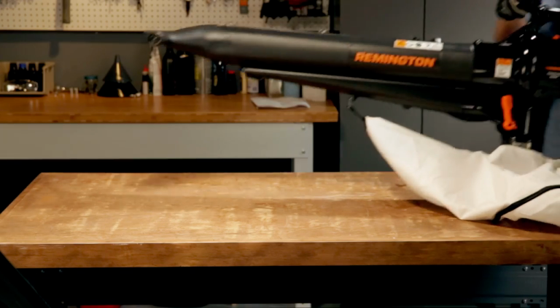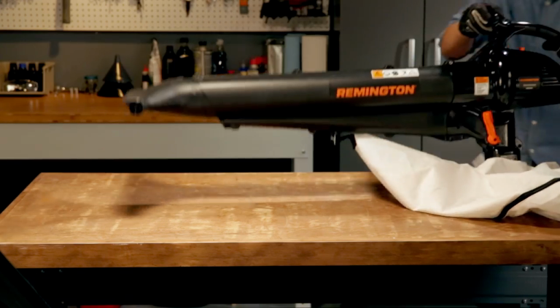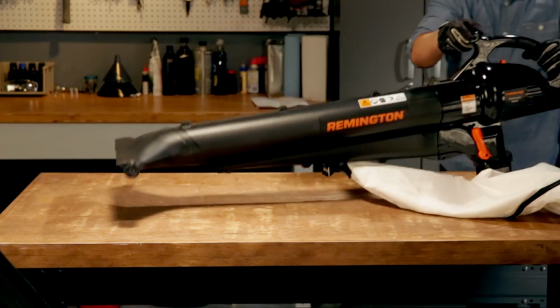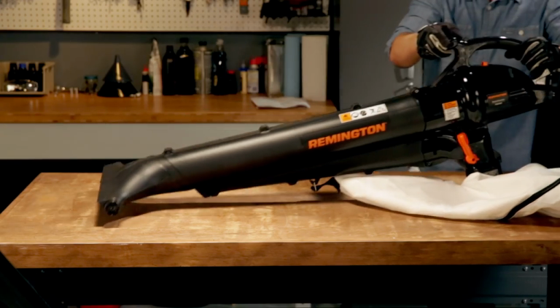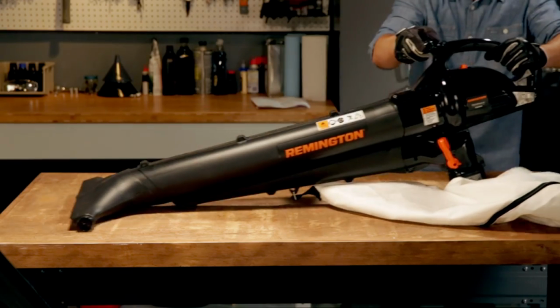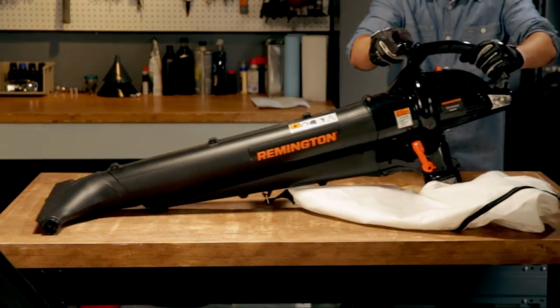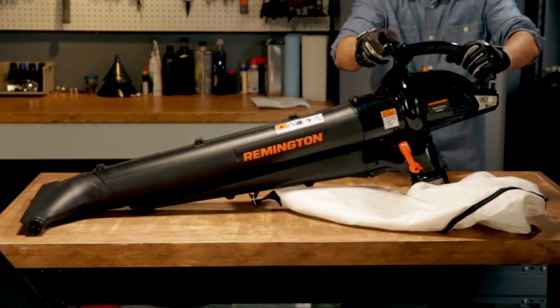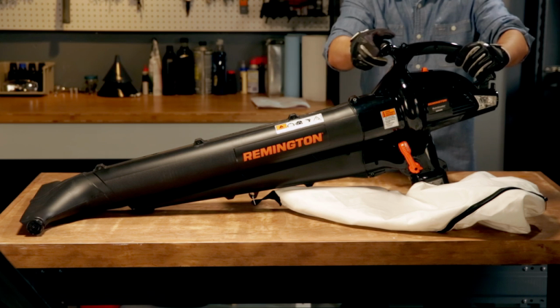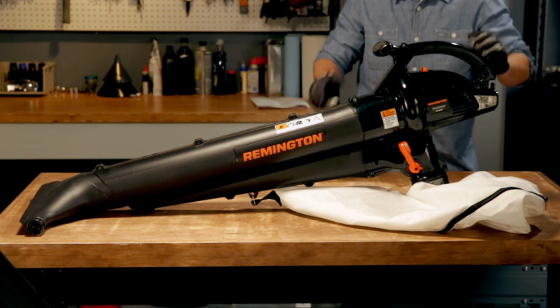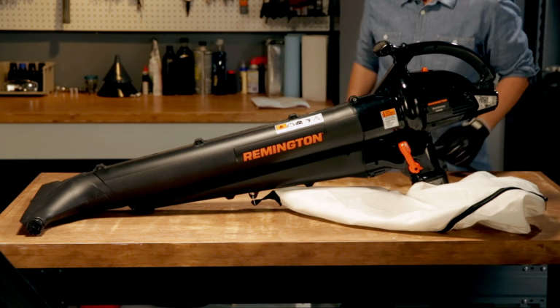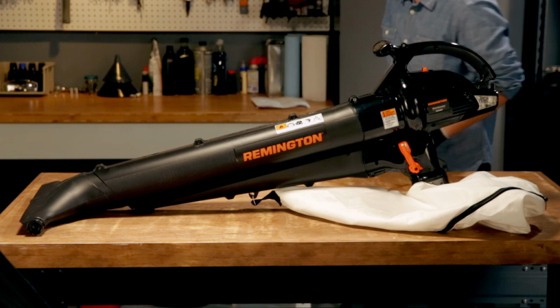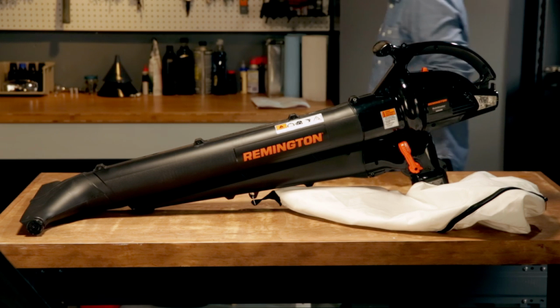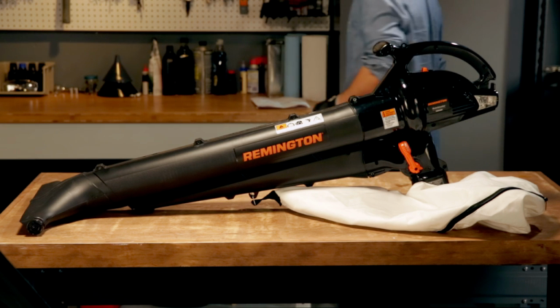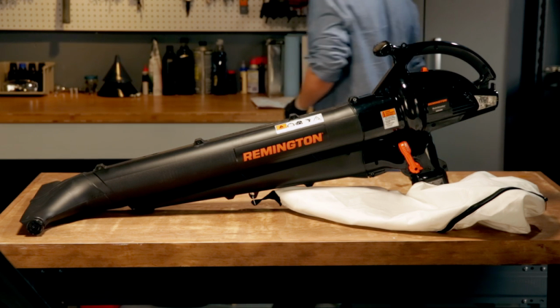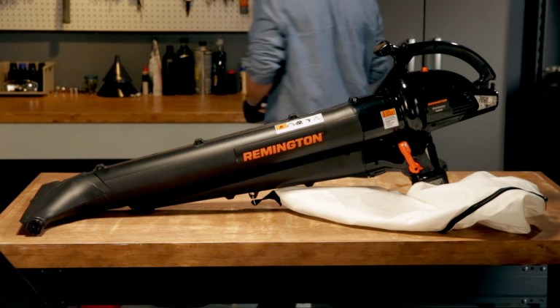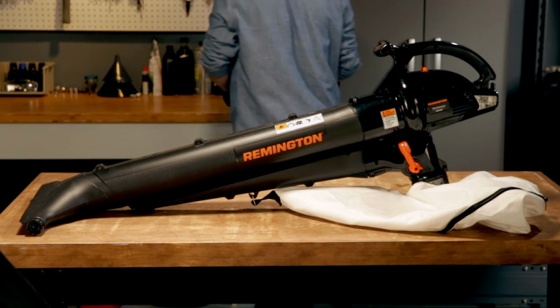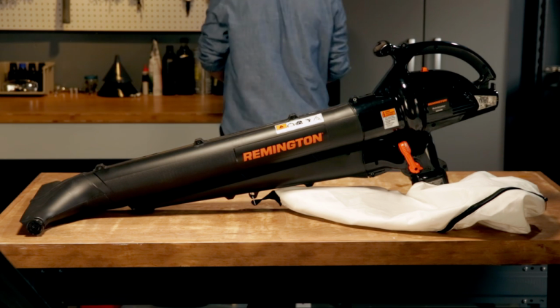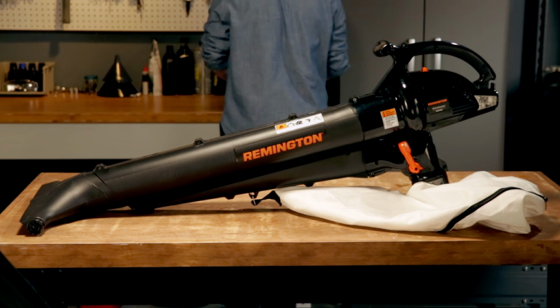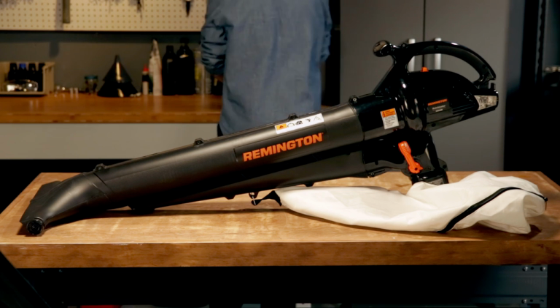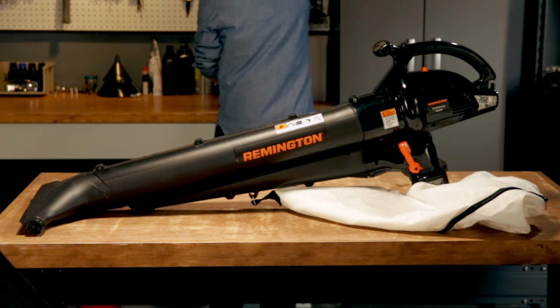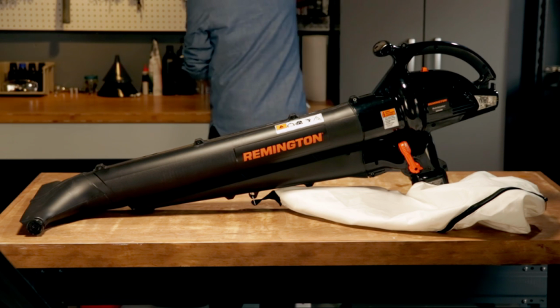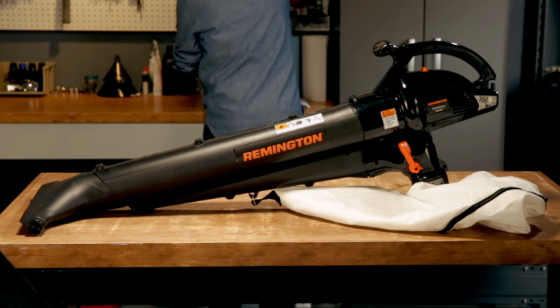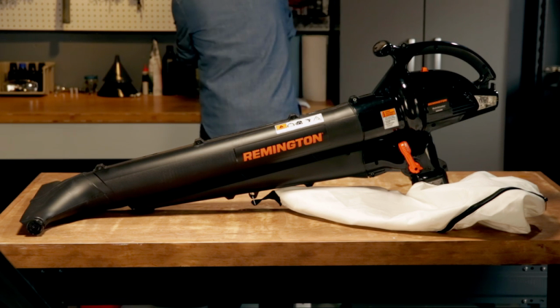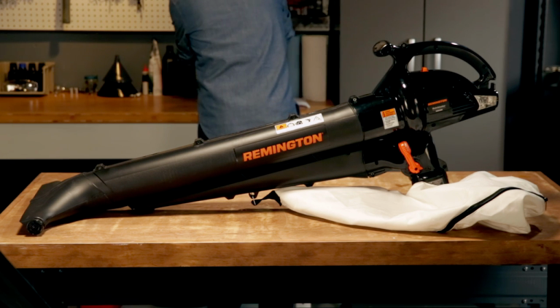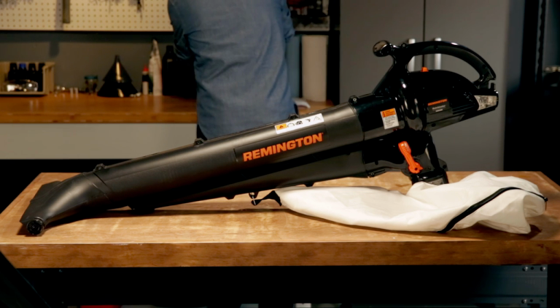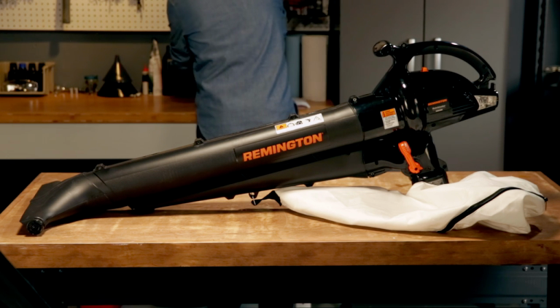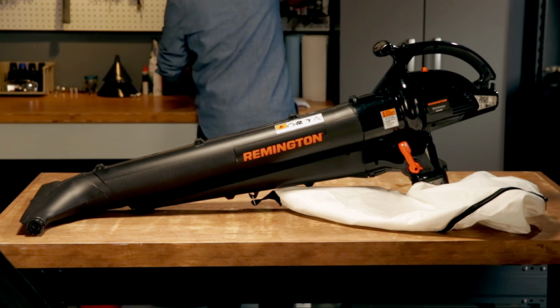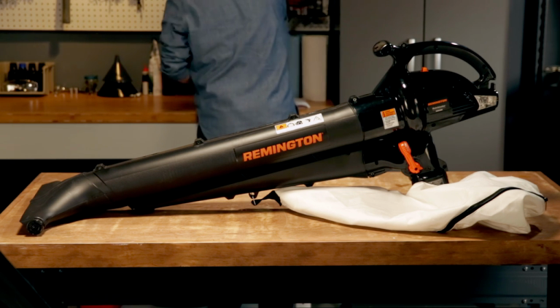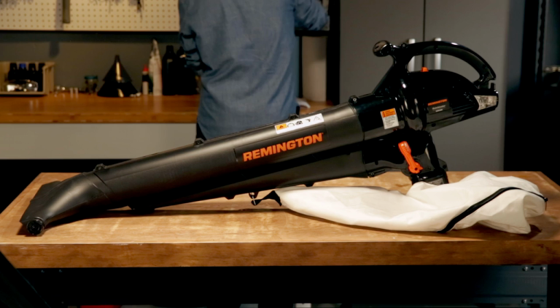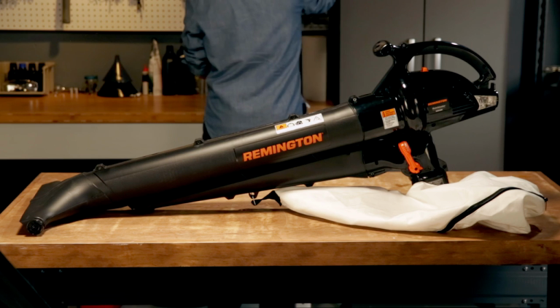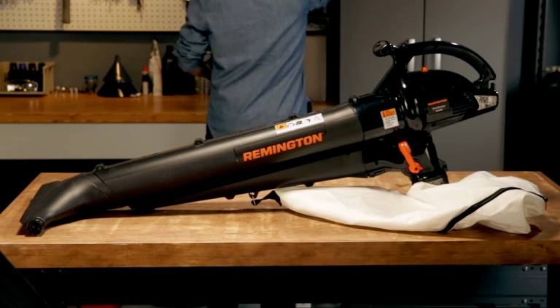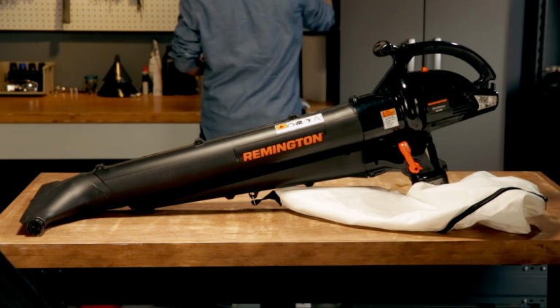If you've got trees, you've got leaves. And if you've got a blower, life gets easier. So let's take a look at the basic parts of an electric model.